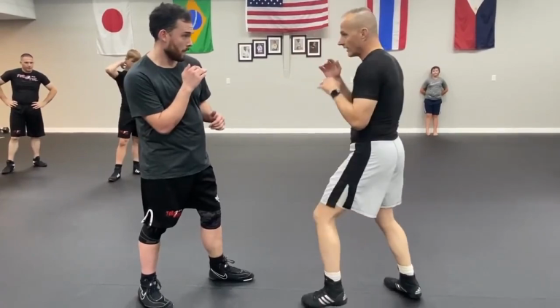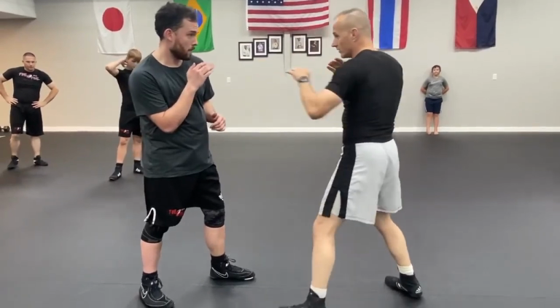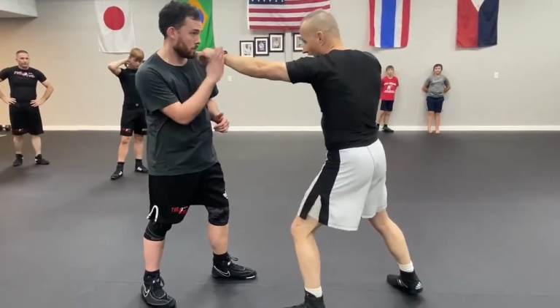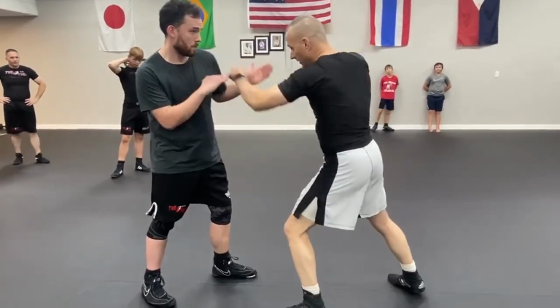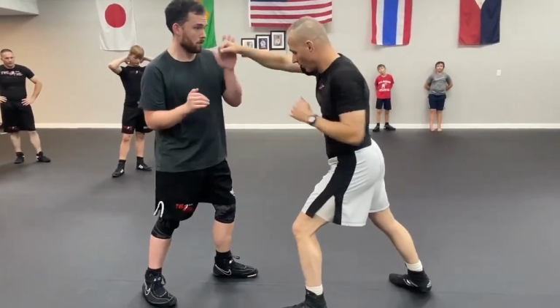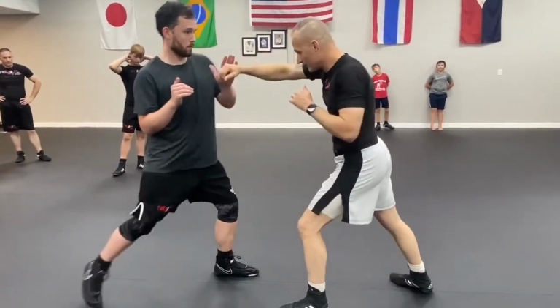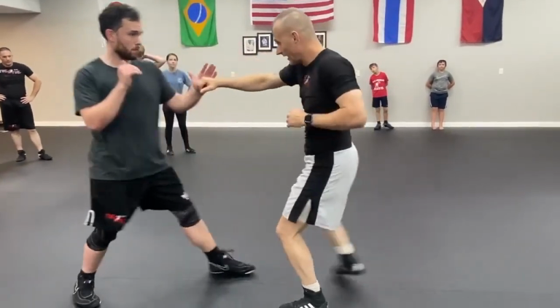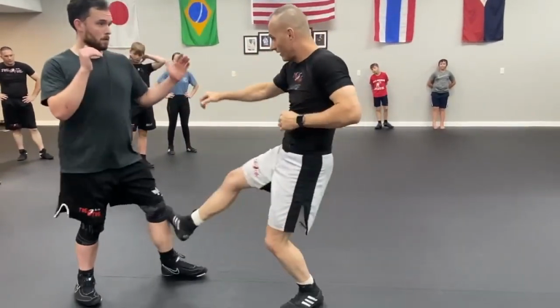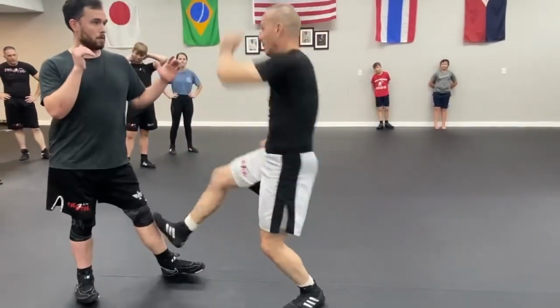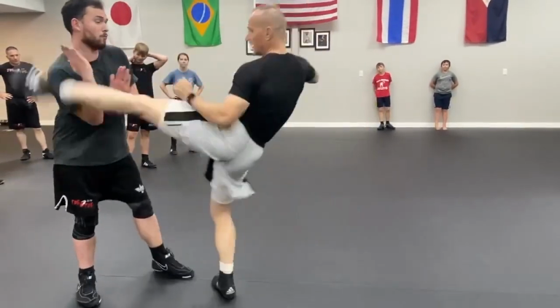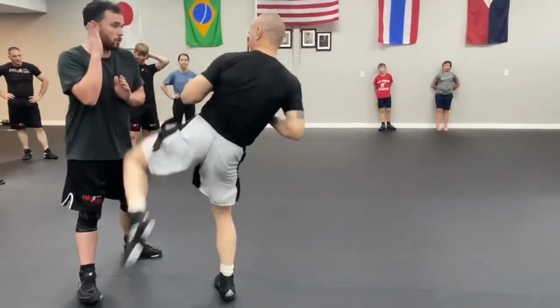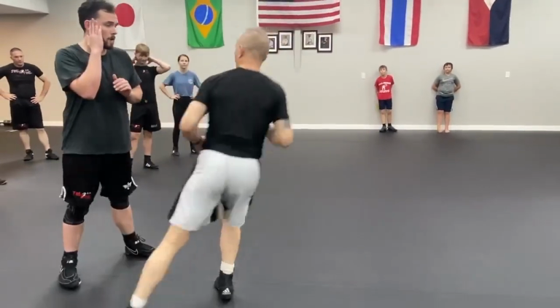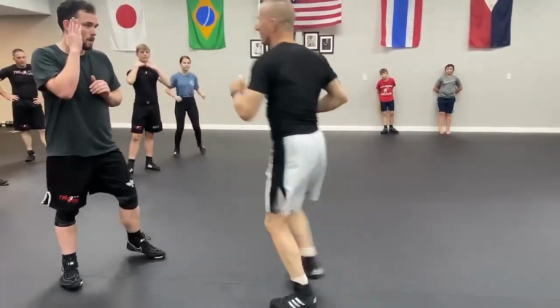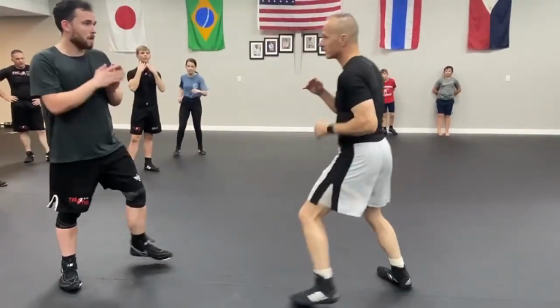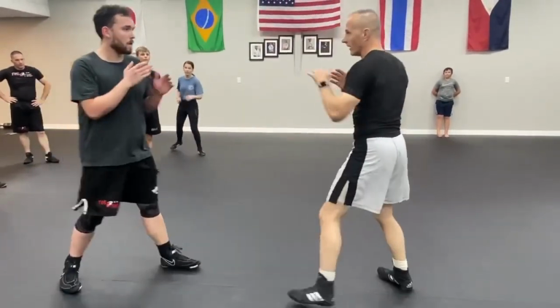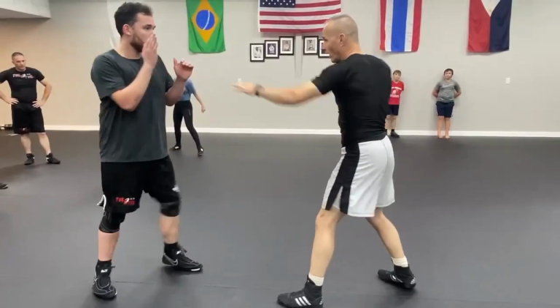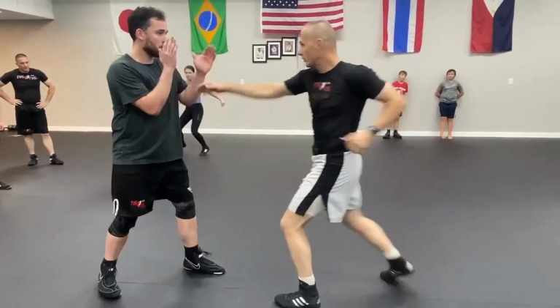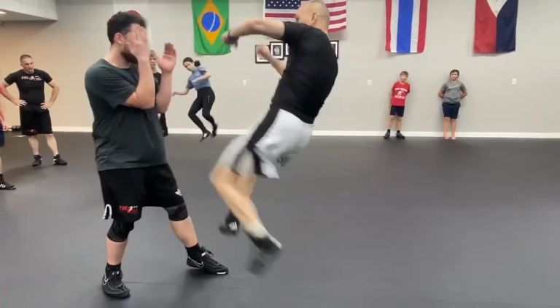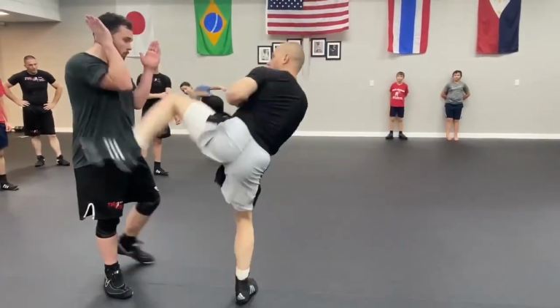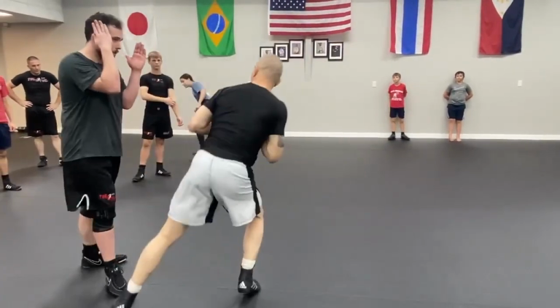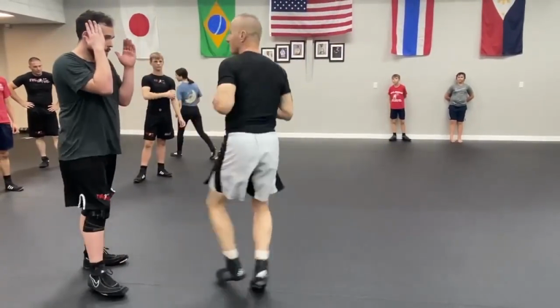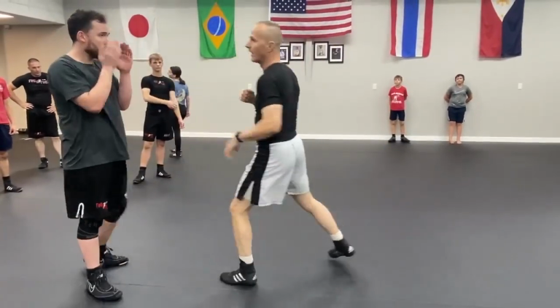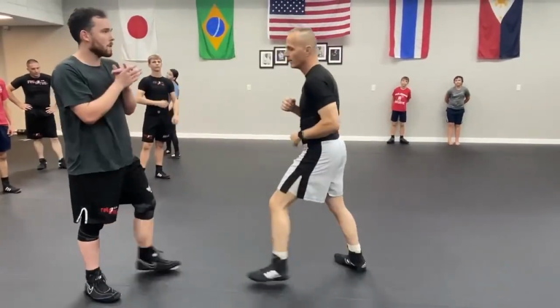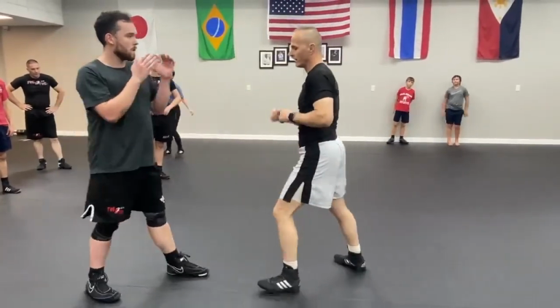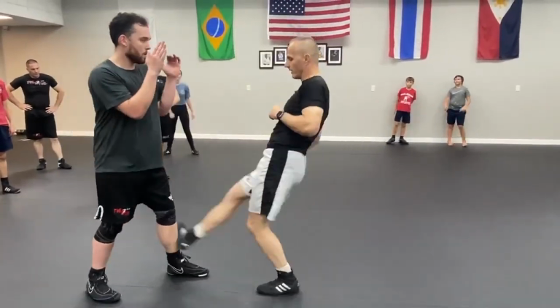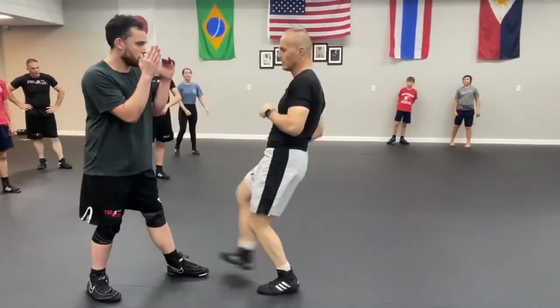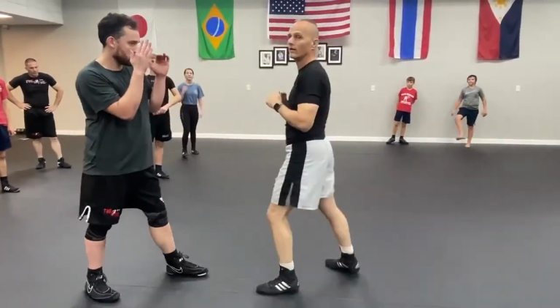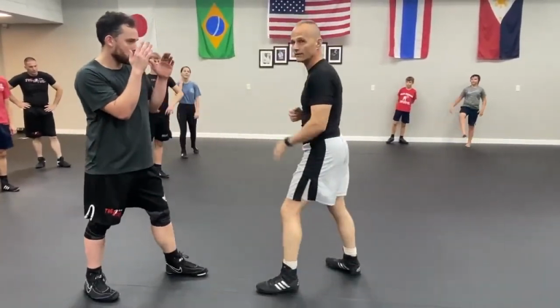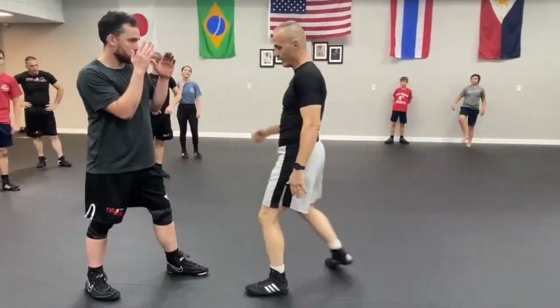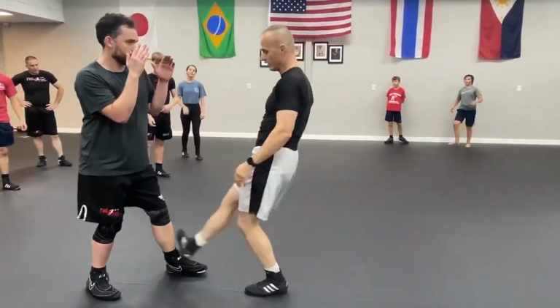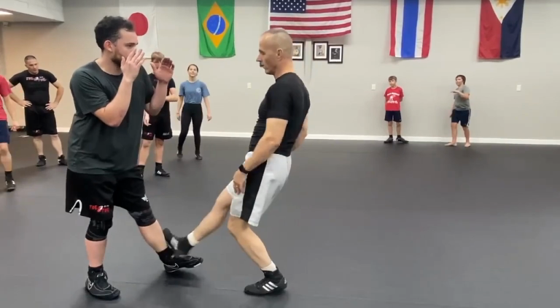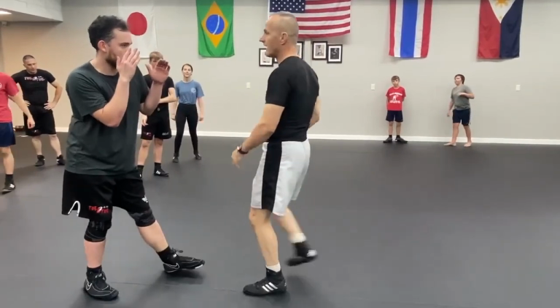So again, I go jab, cross, I hit, and I kick here. It's going to be one, two, three, four. This one is a fake or a deception.